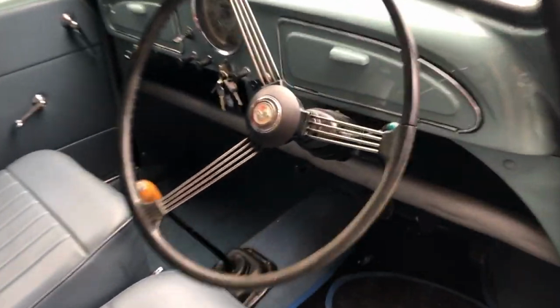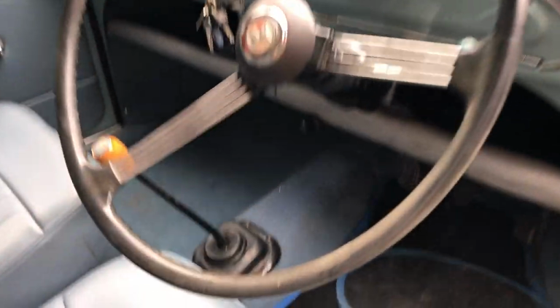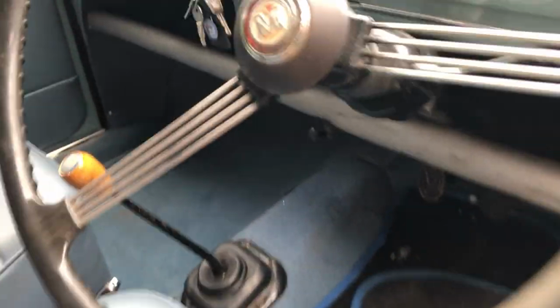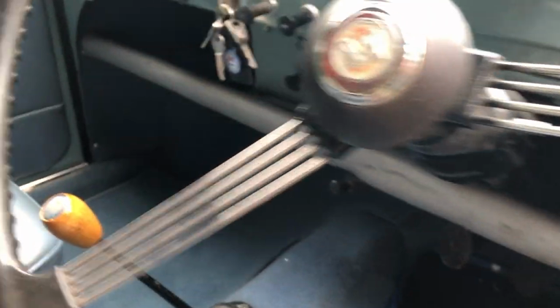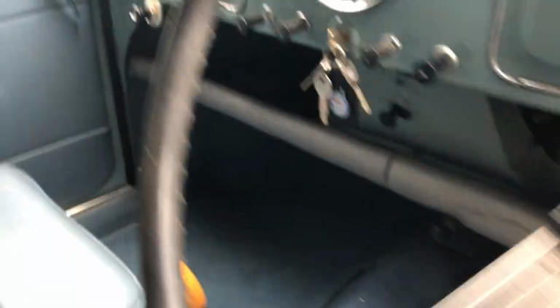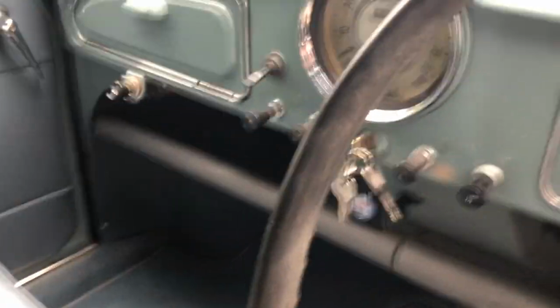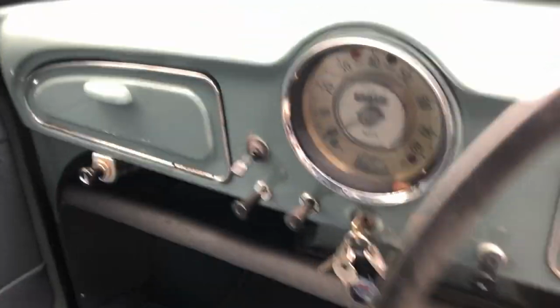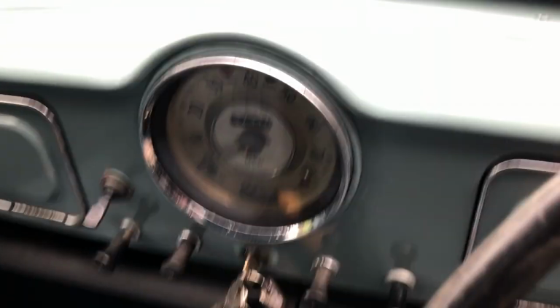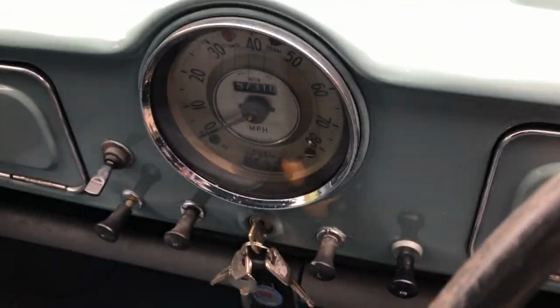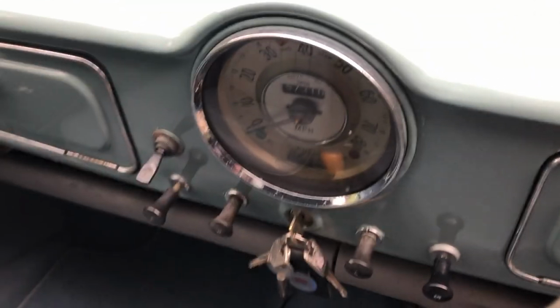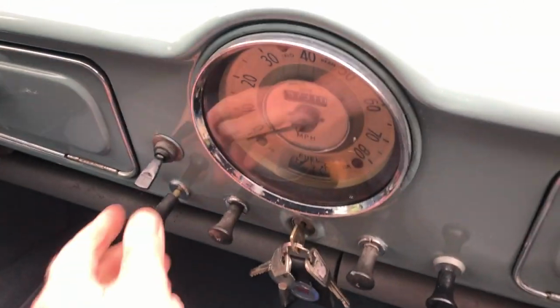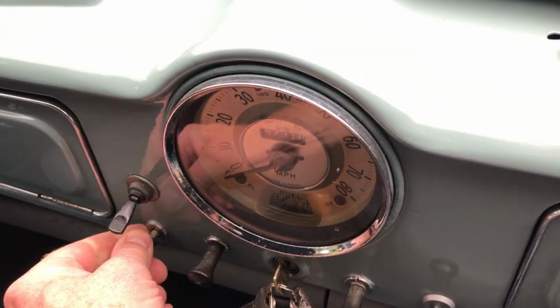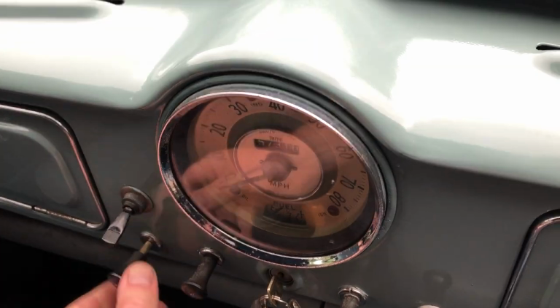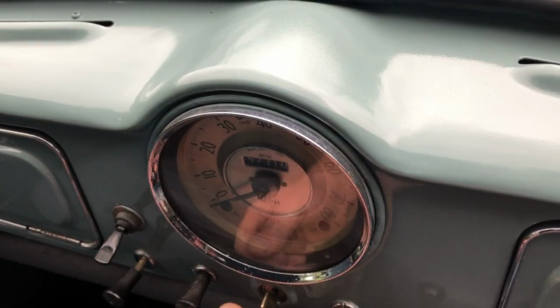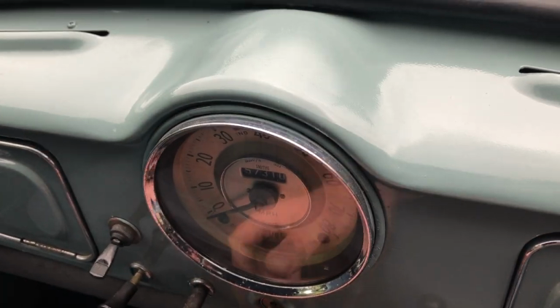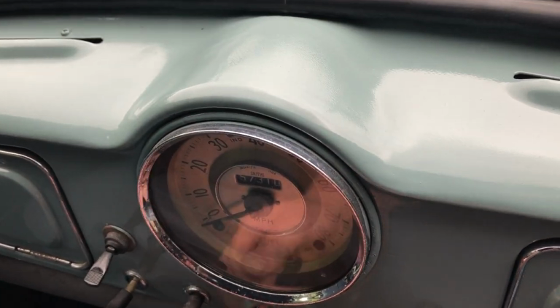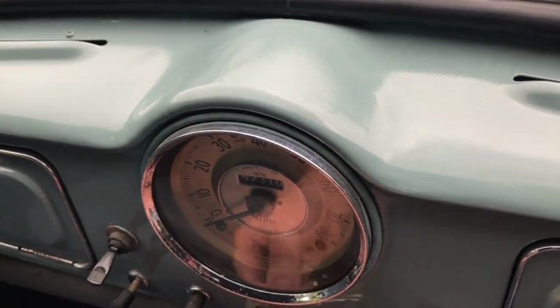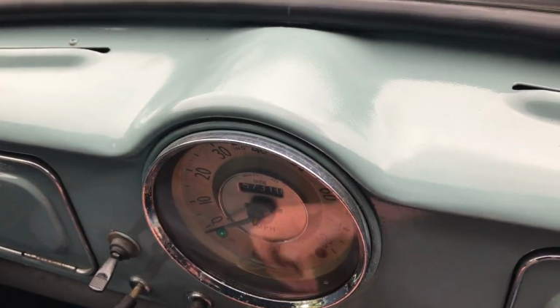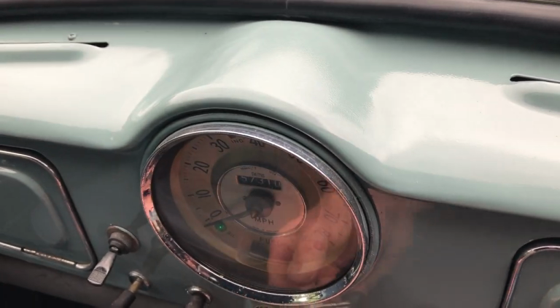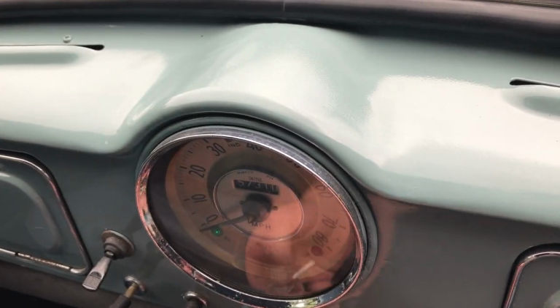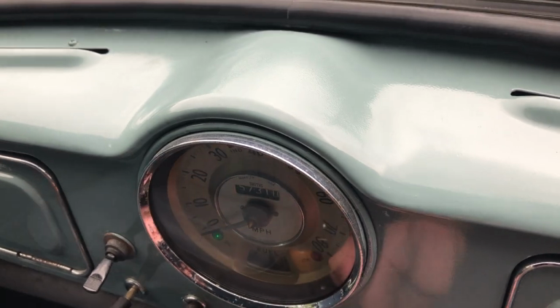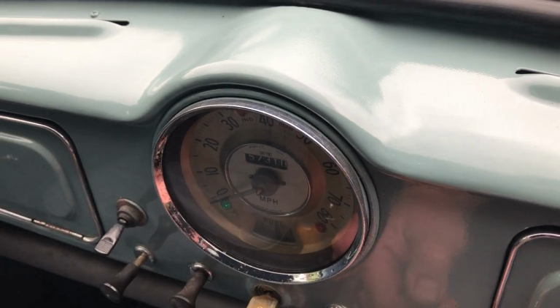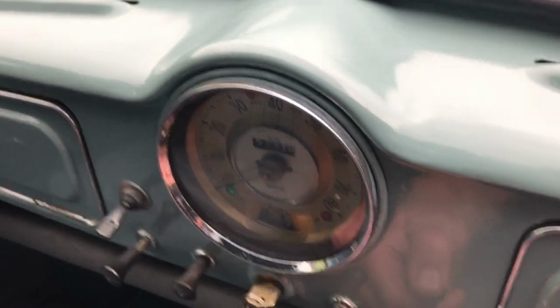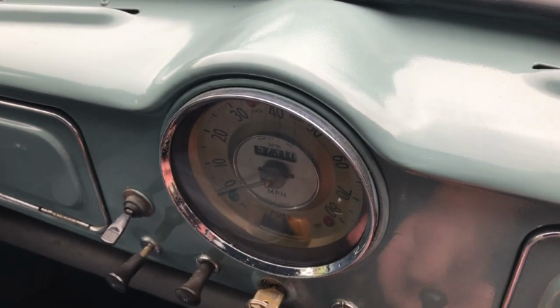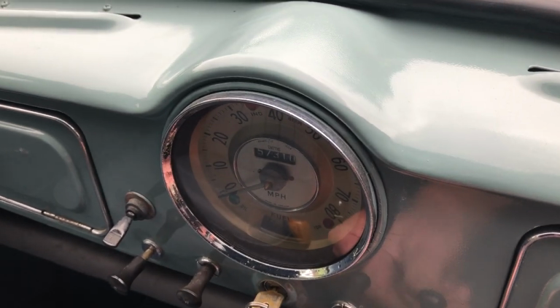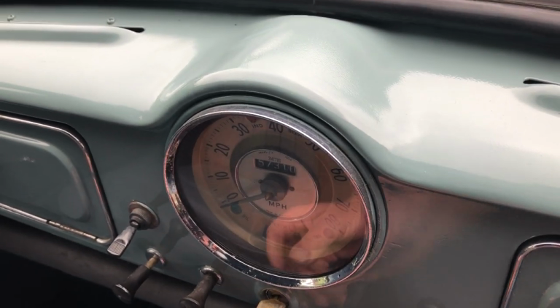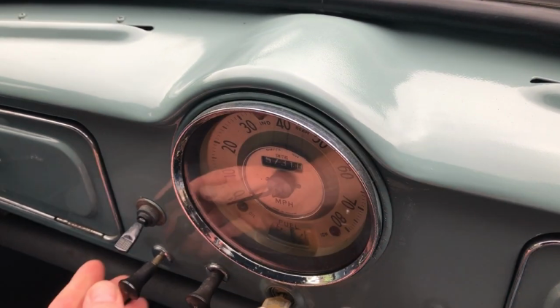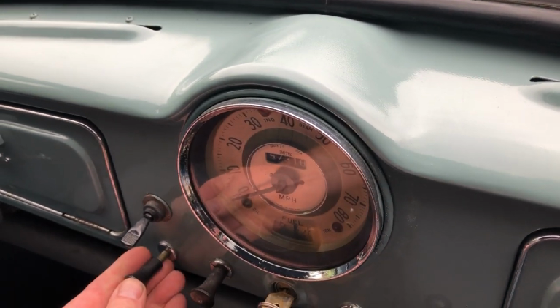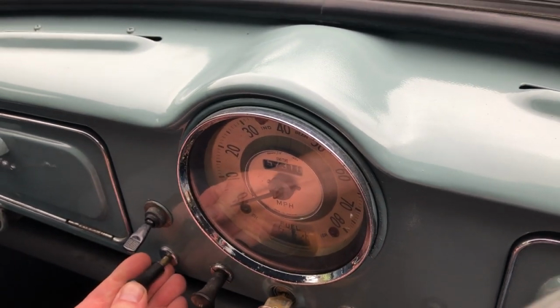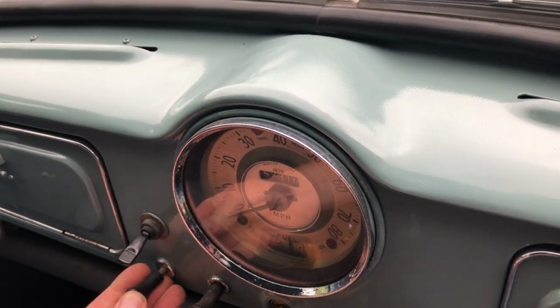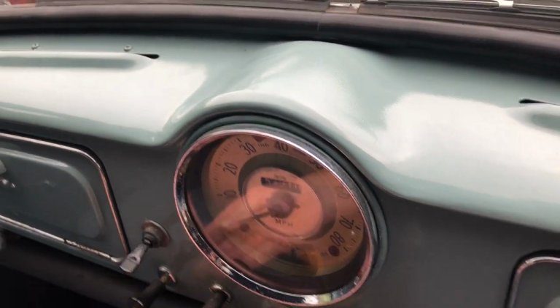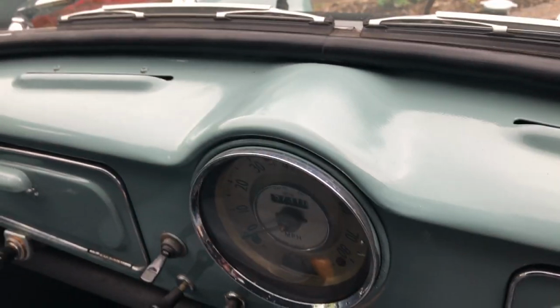The car's got the old pull start, and it starts on the button every time — first time, every time.